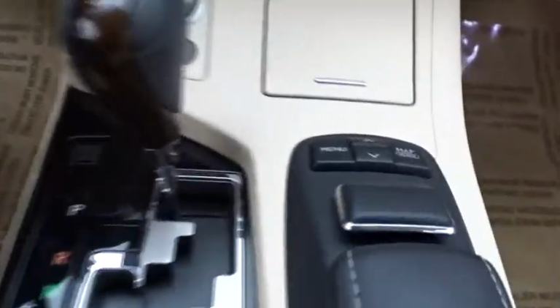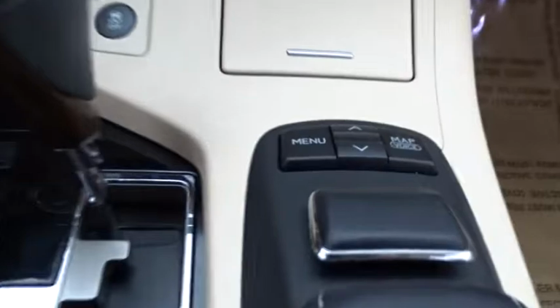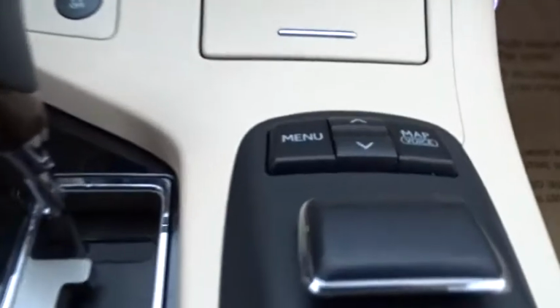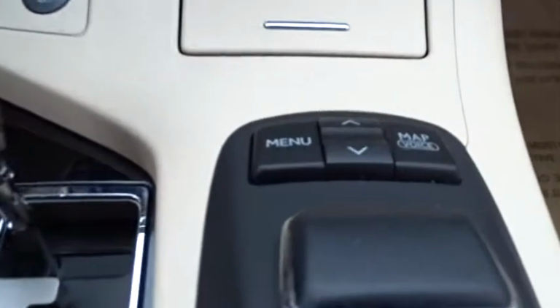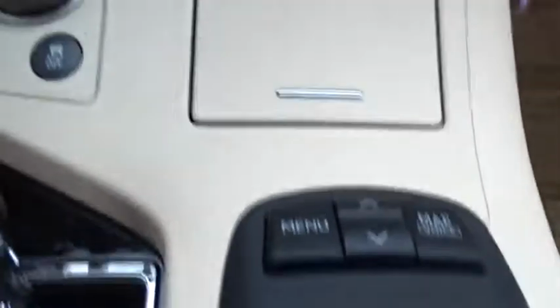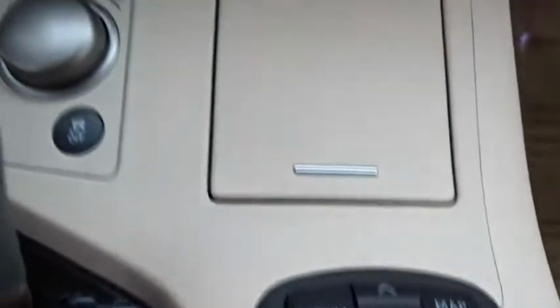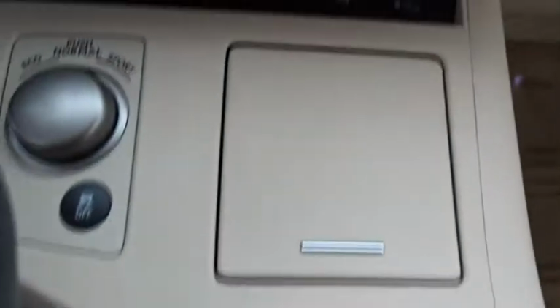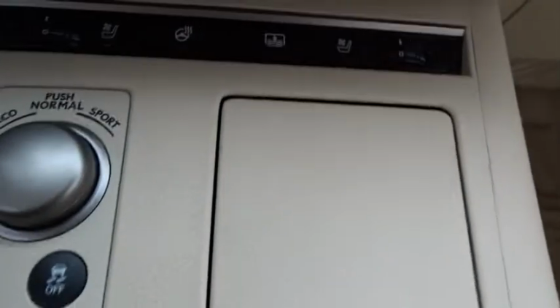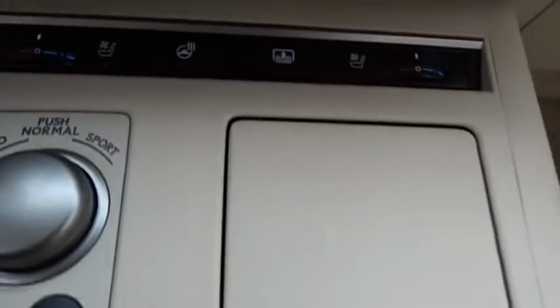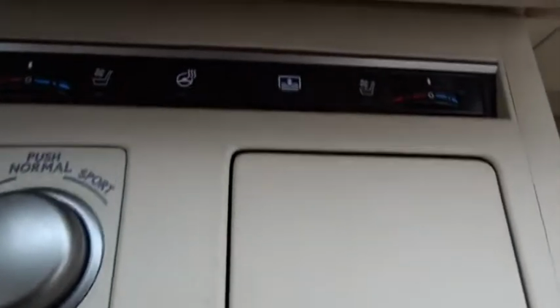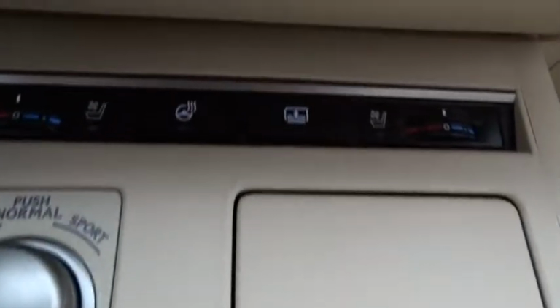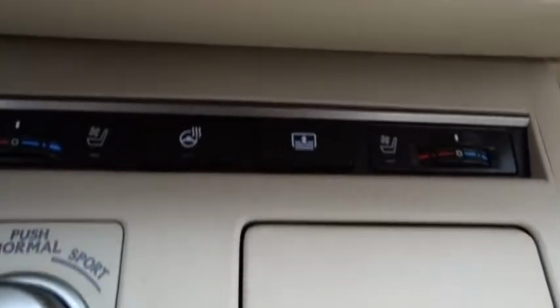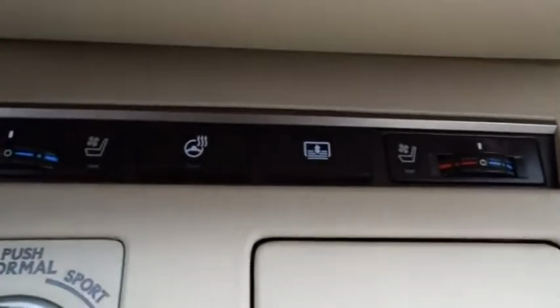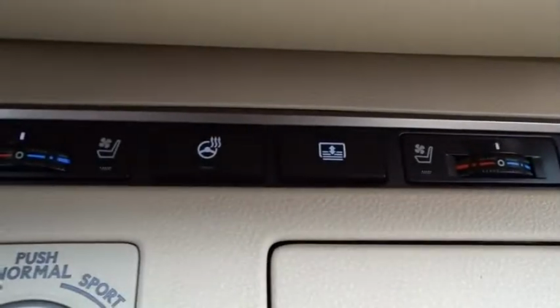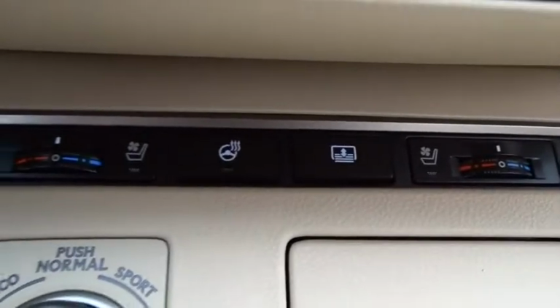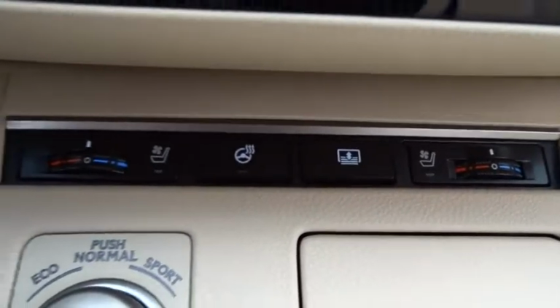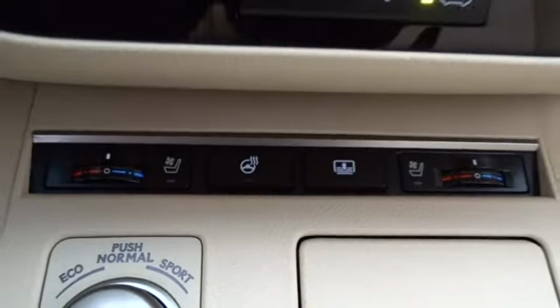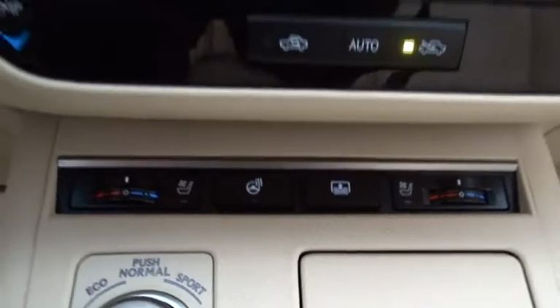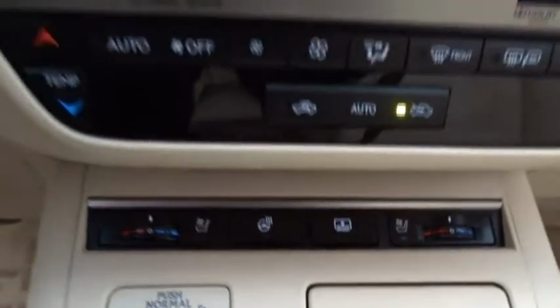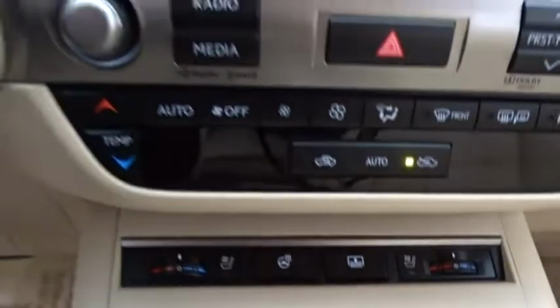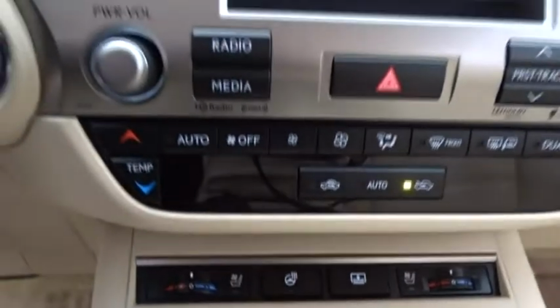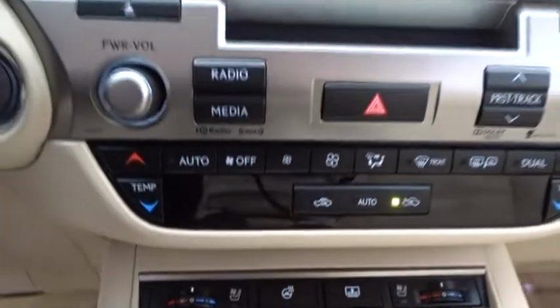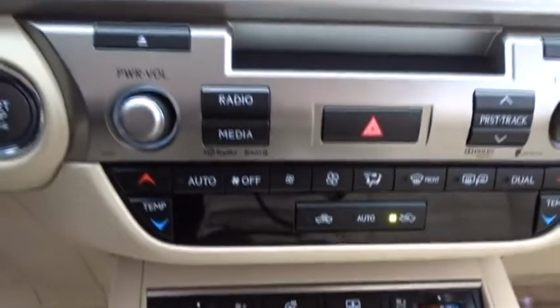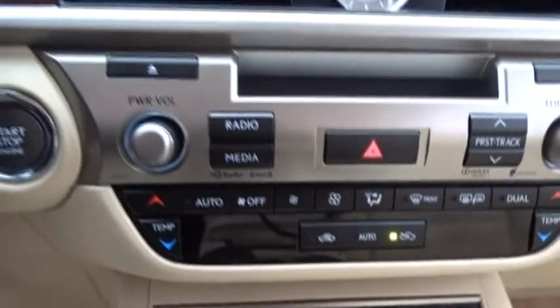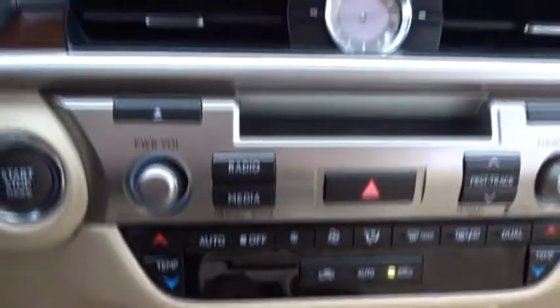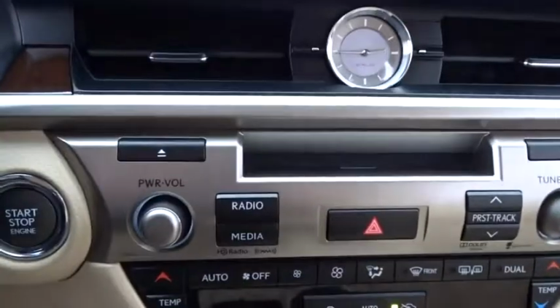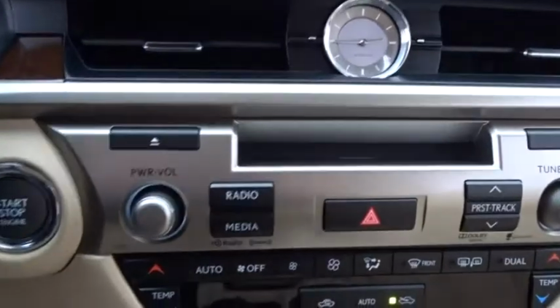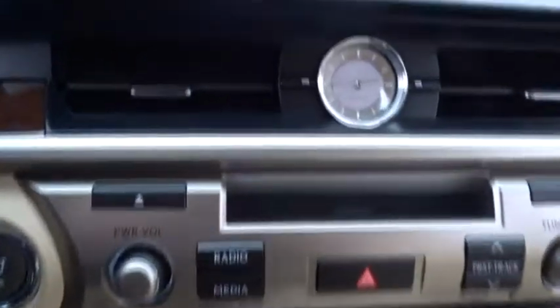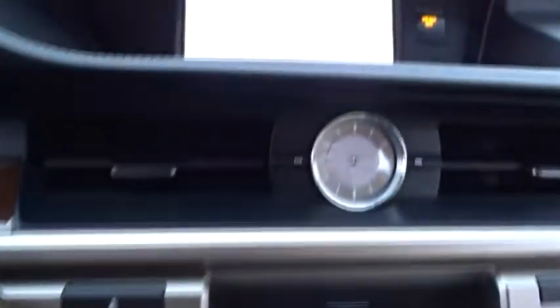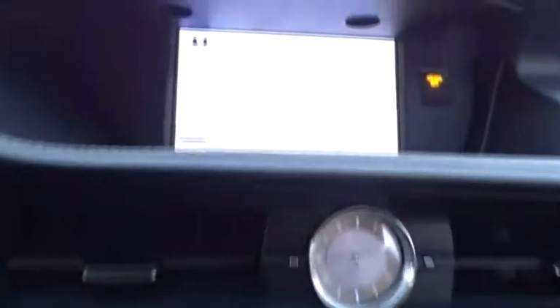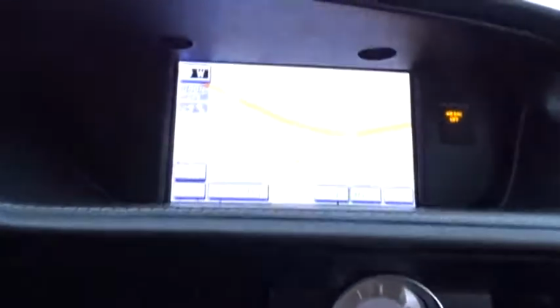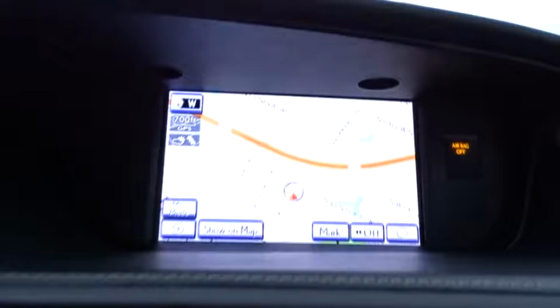Stability control, traction control, anti-lock braking system, power passenger seat, CD changer, steering wheel audio controls, keyless entry, leather-wrapped steering wheel, Bluetooth.